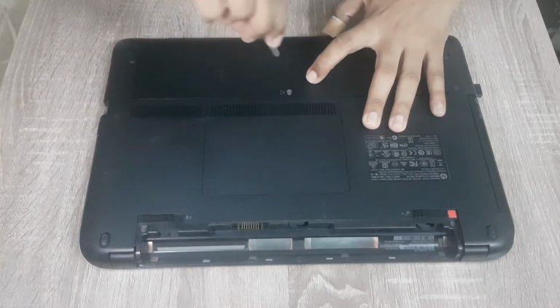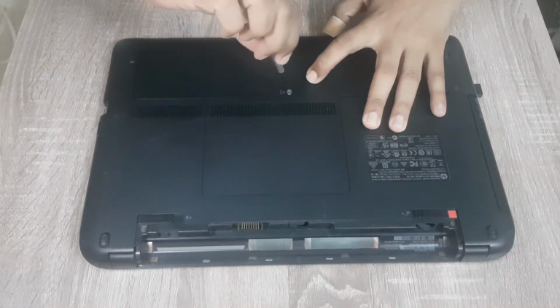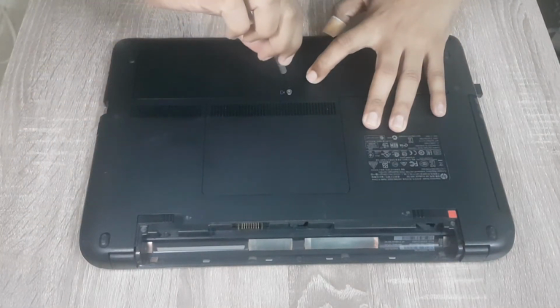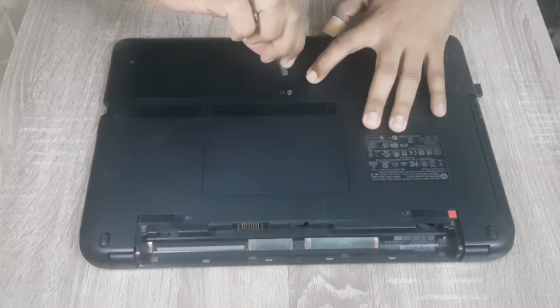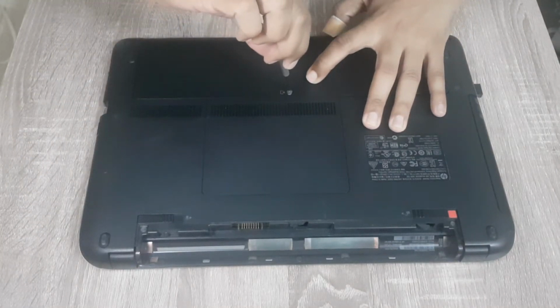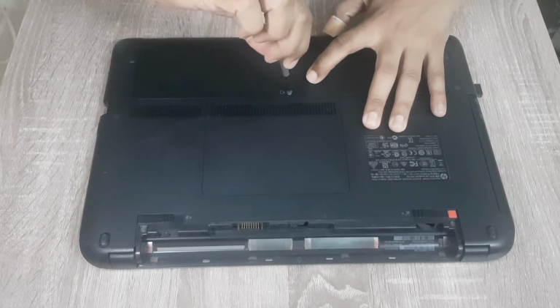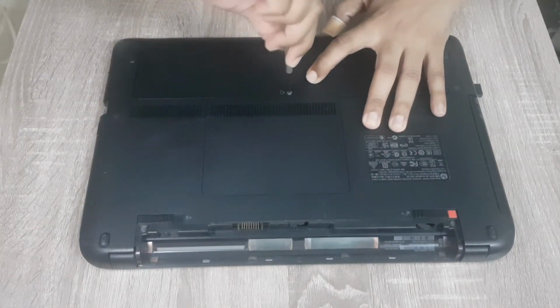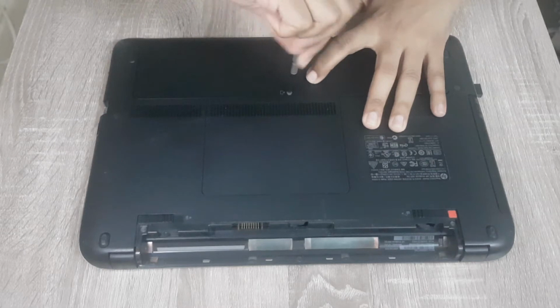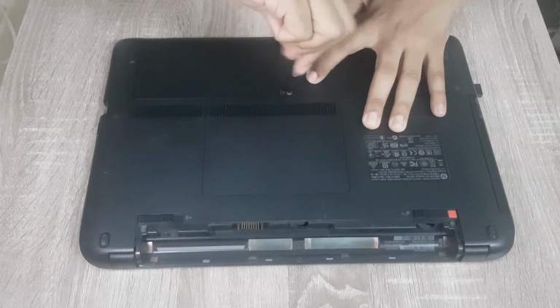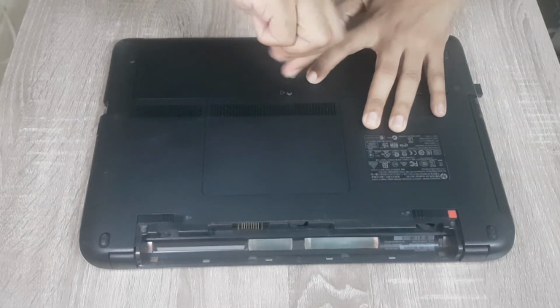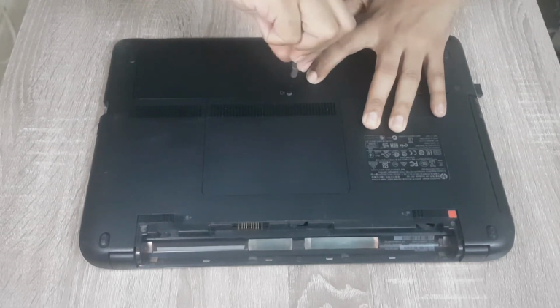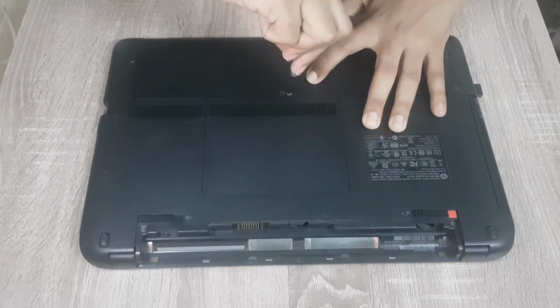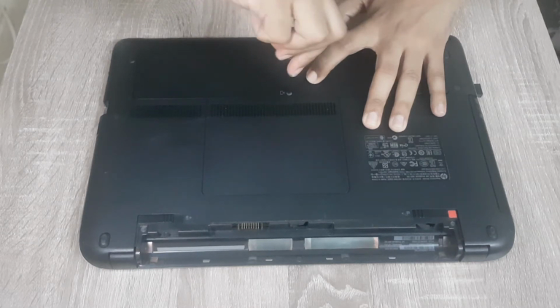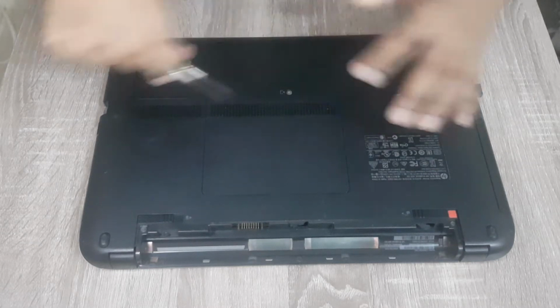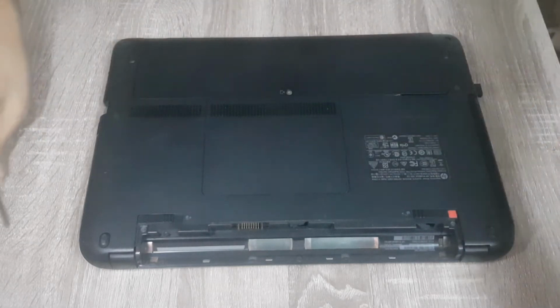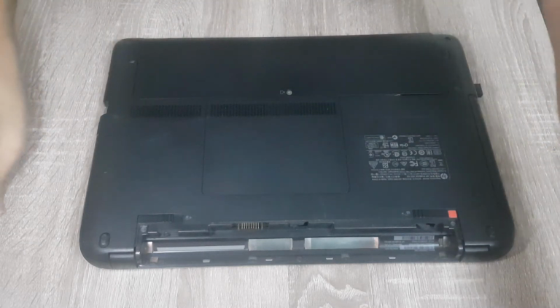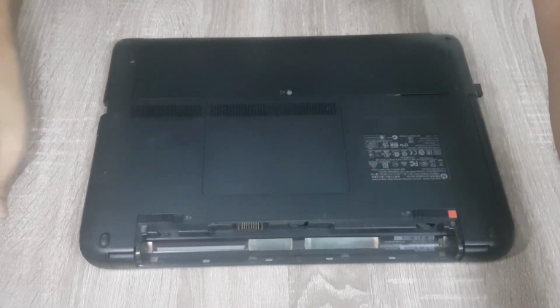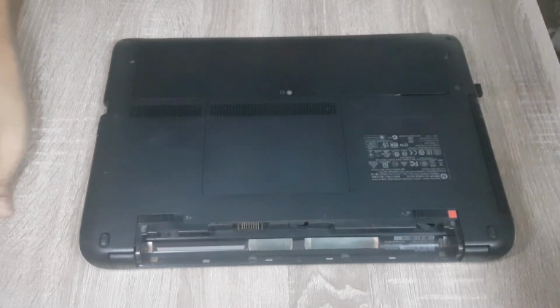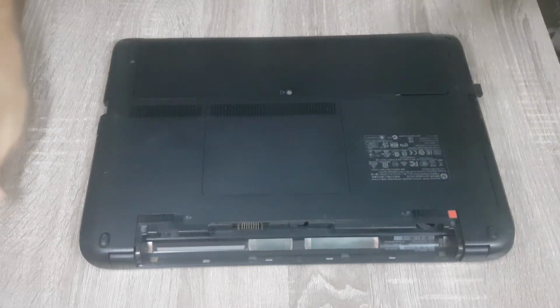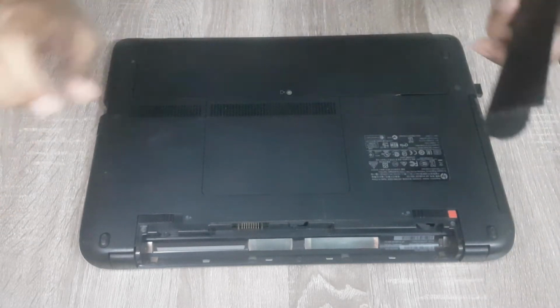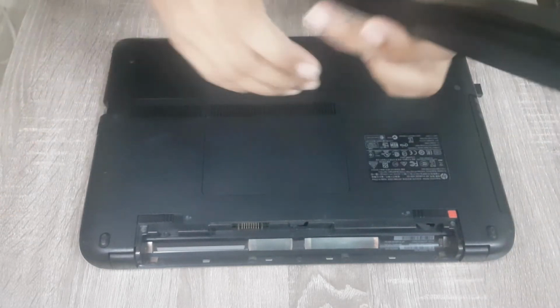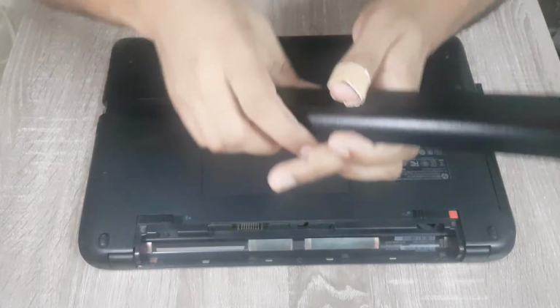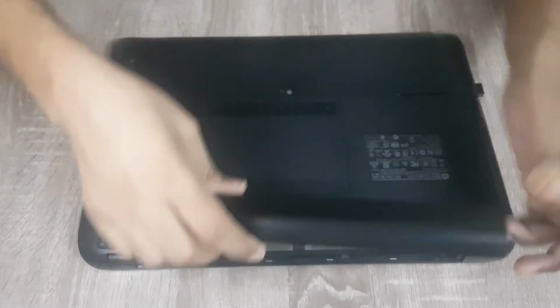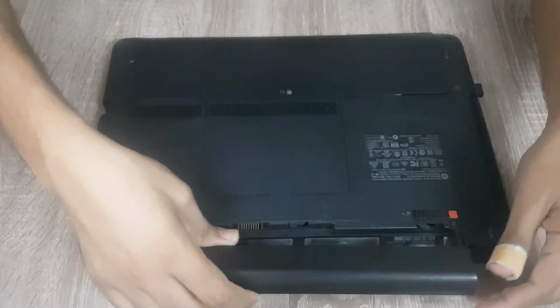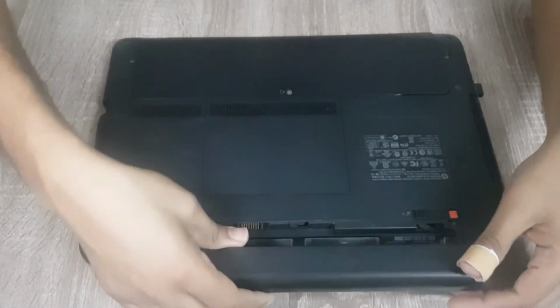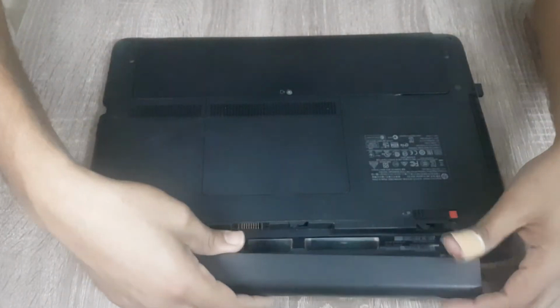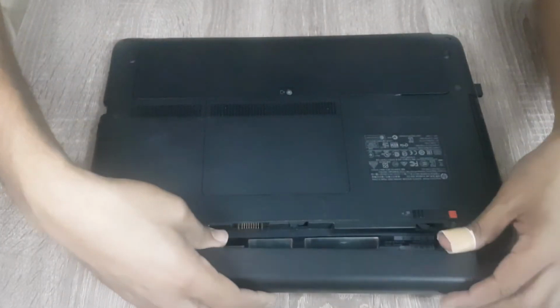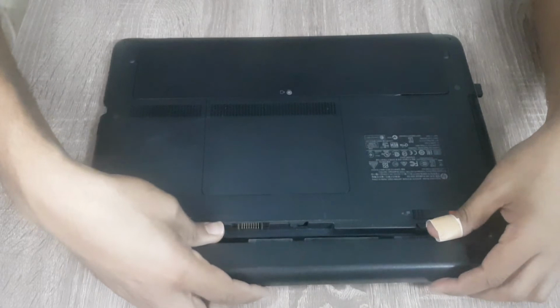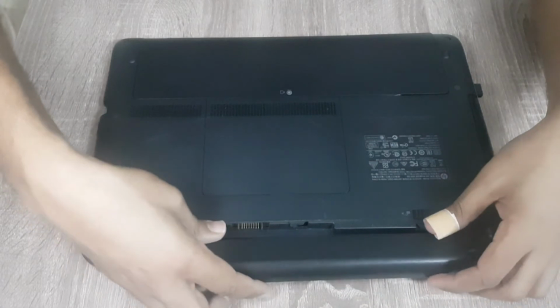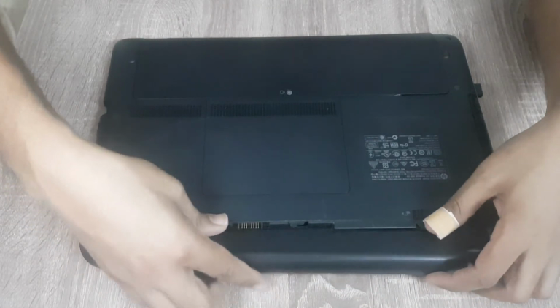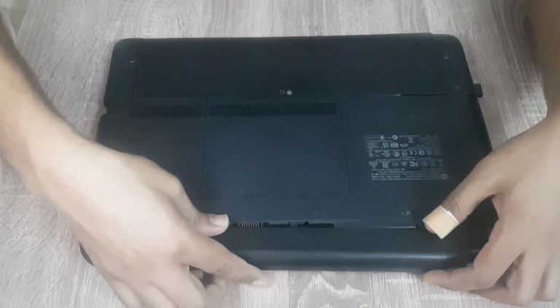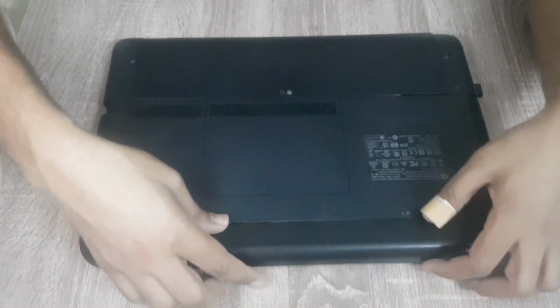Now we are going to put the cover back and reinstall the battery.